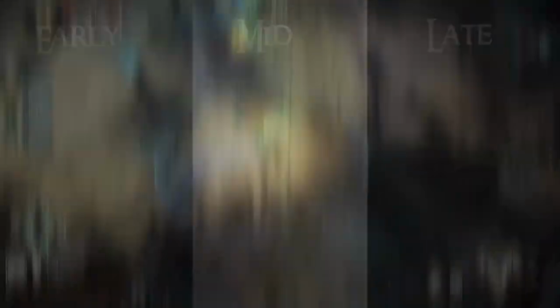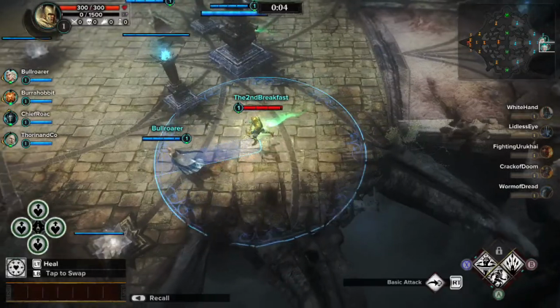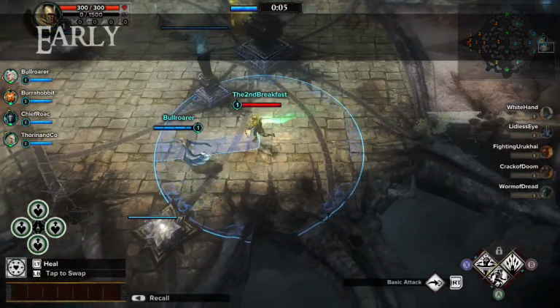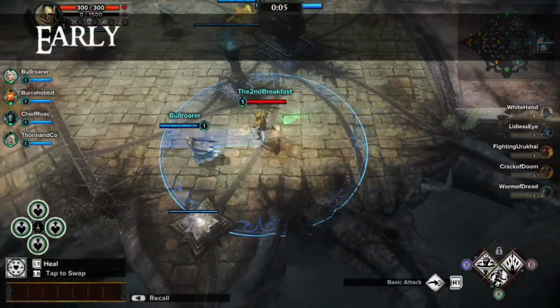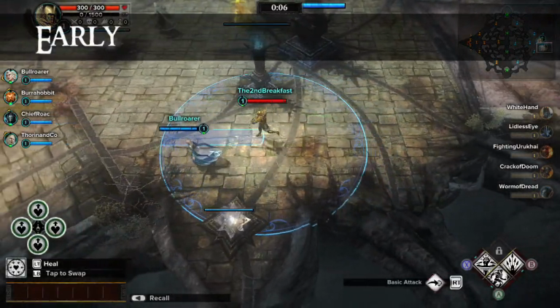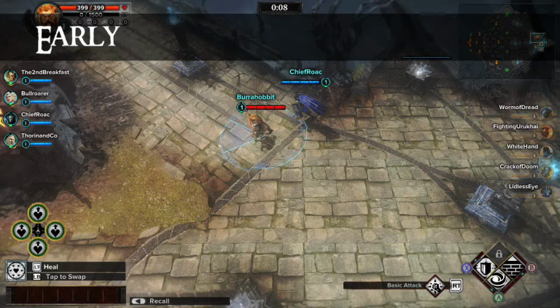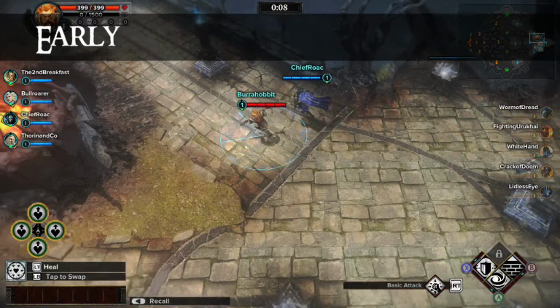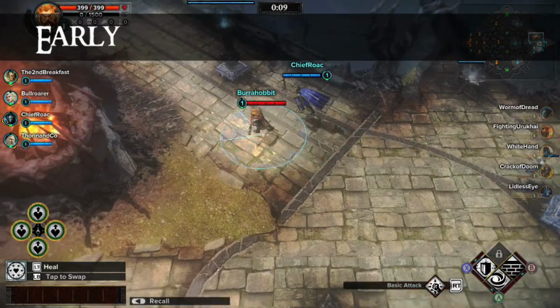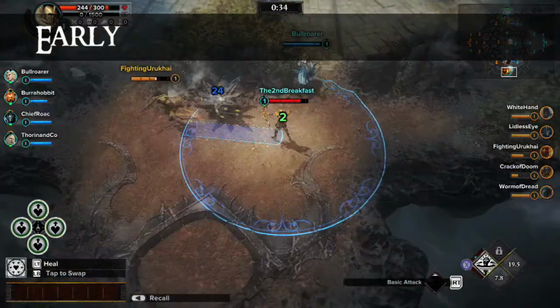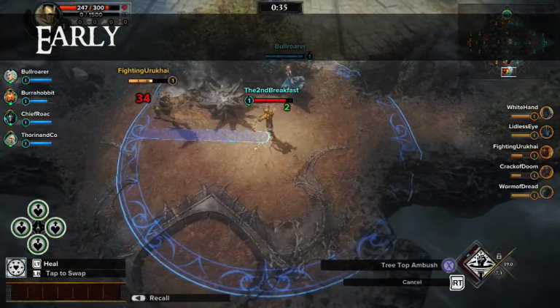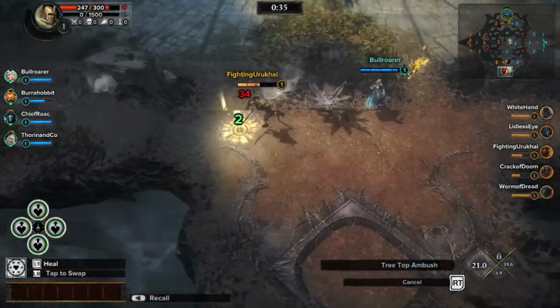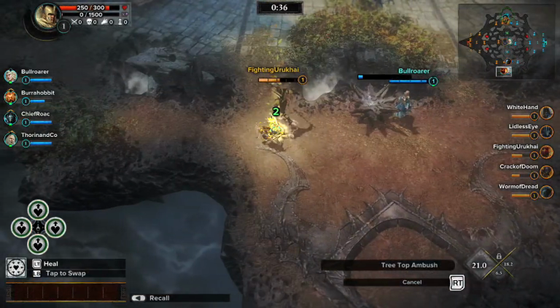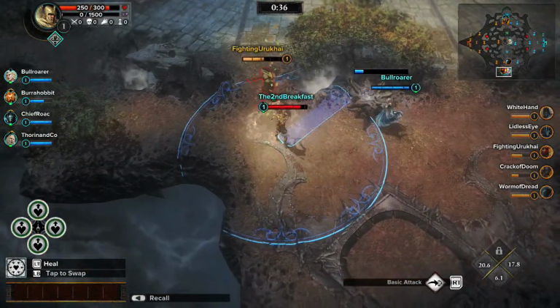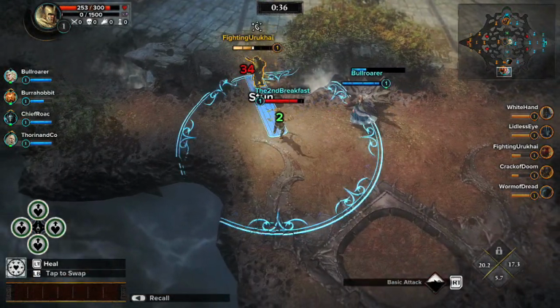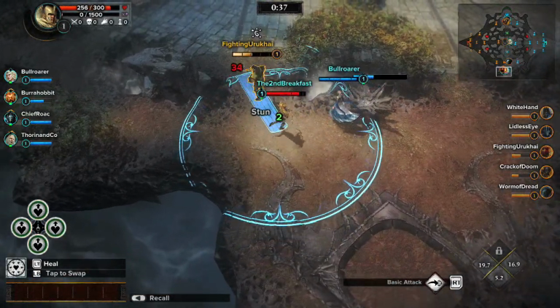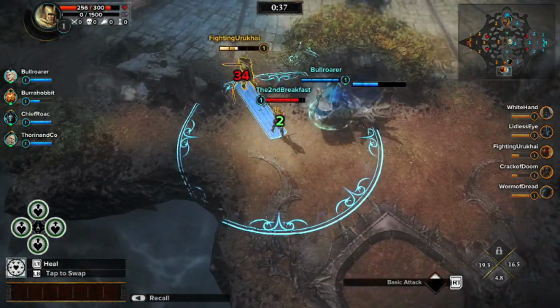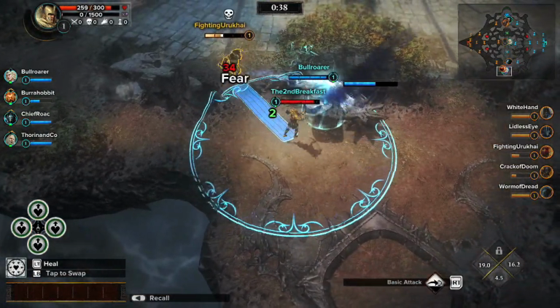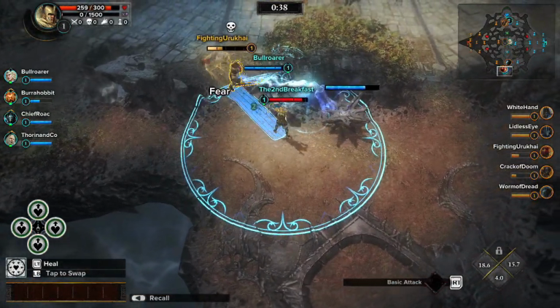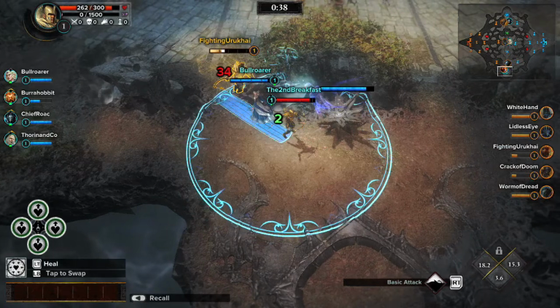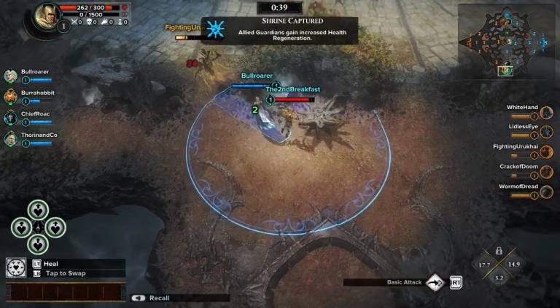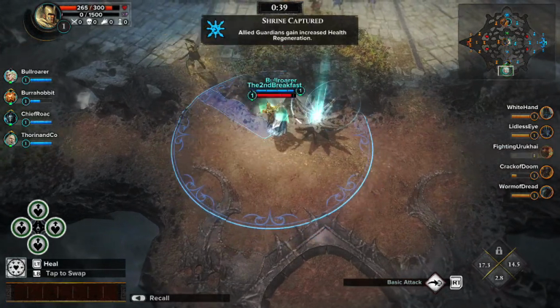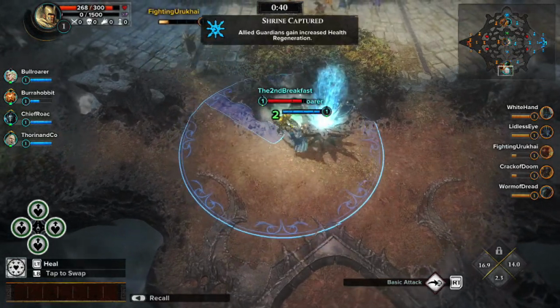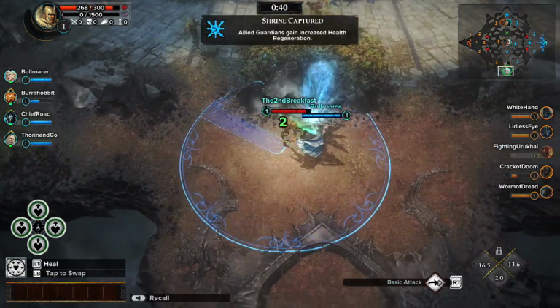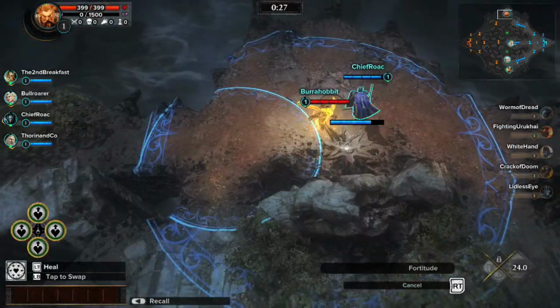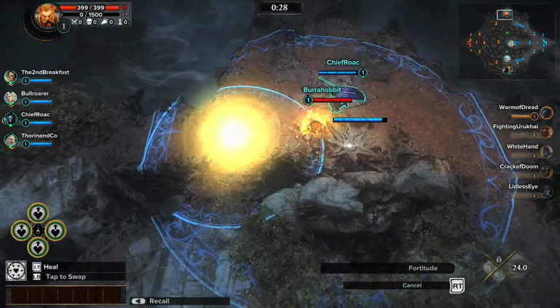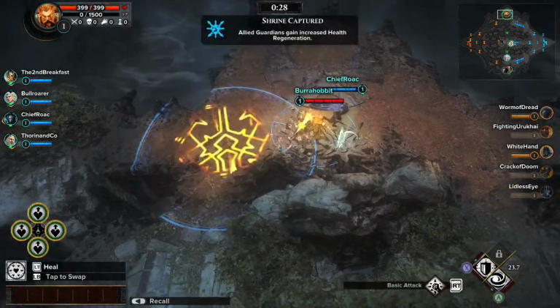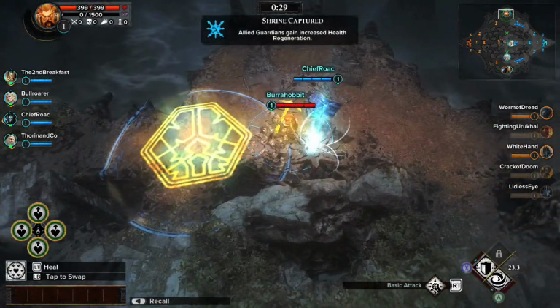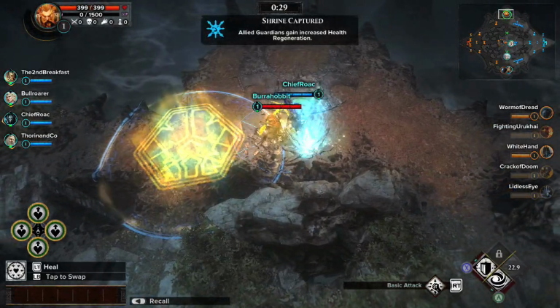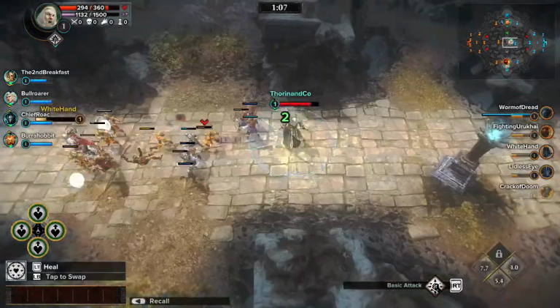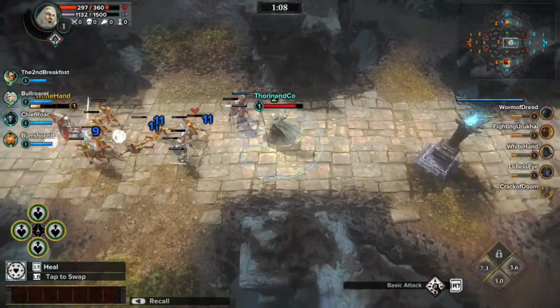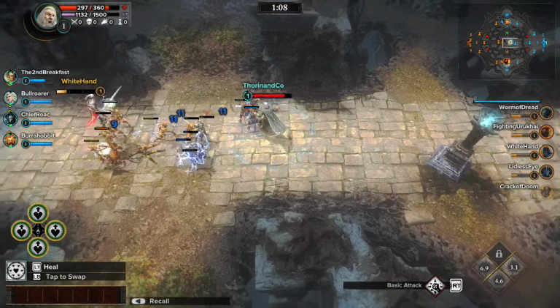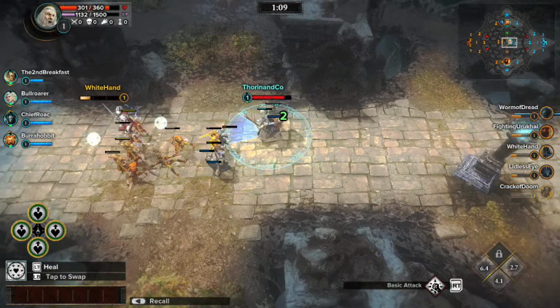Early in the game, lane selection is critical. A common strategy is to send pairs of Guardians towards the top and bottom lanes to secure the healing shrines, while a single Guardian defends the all-important middle lane.